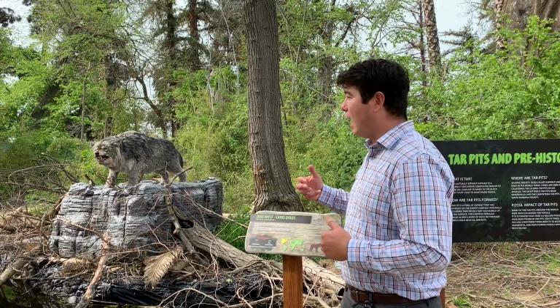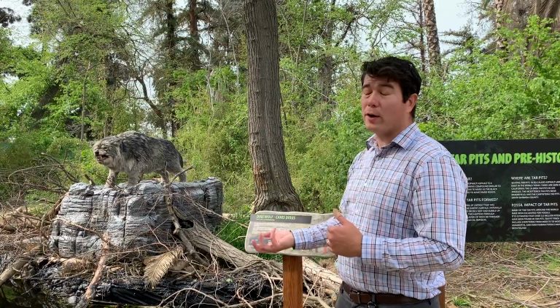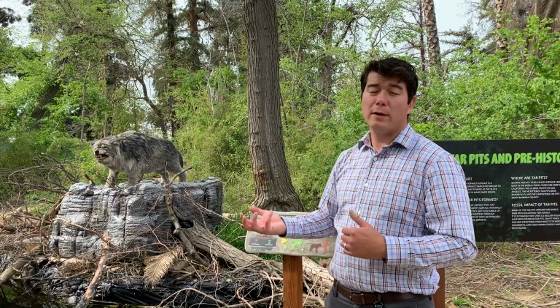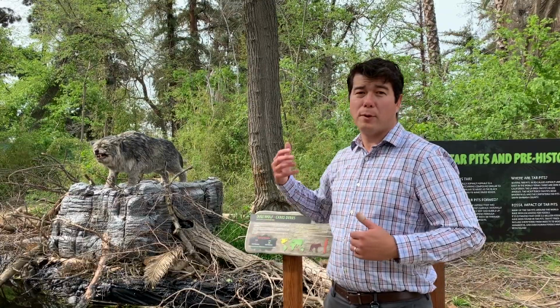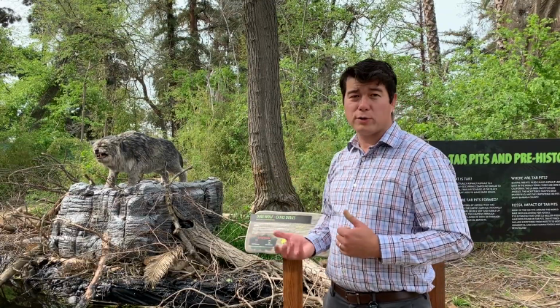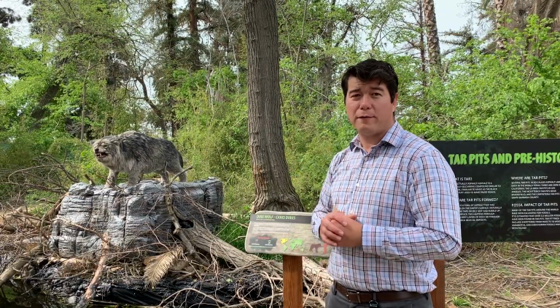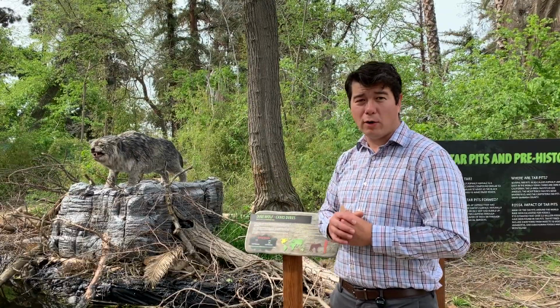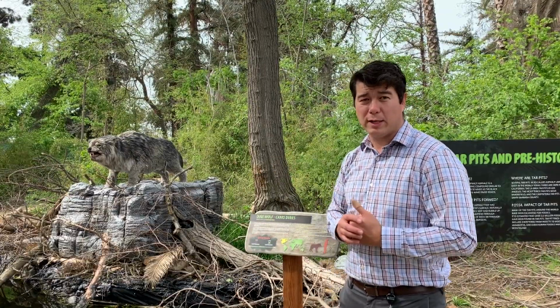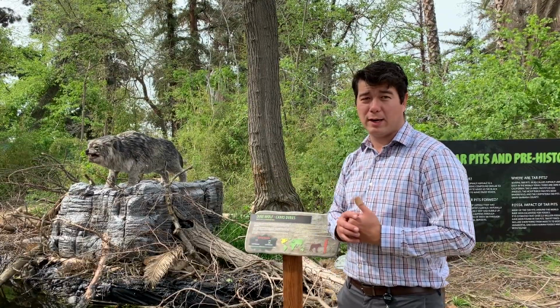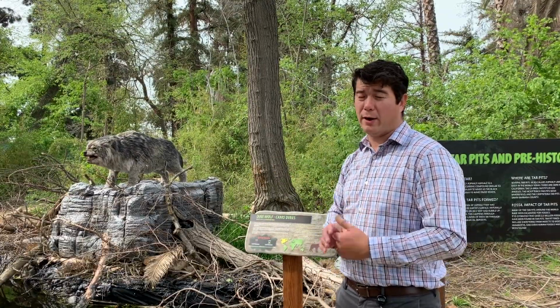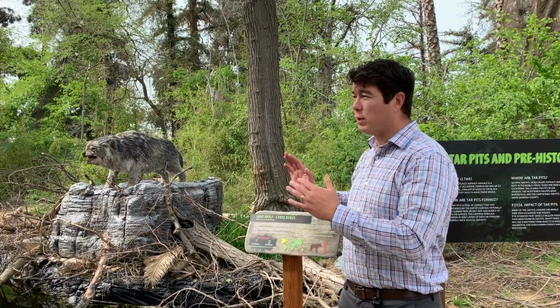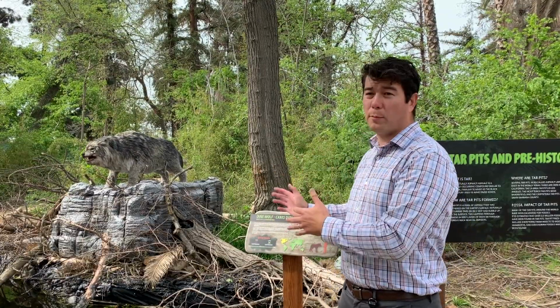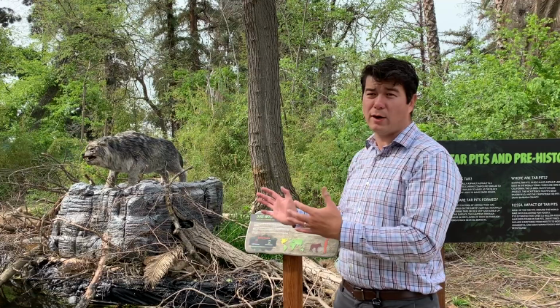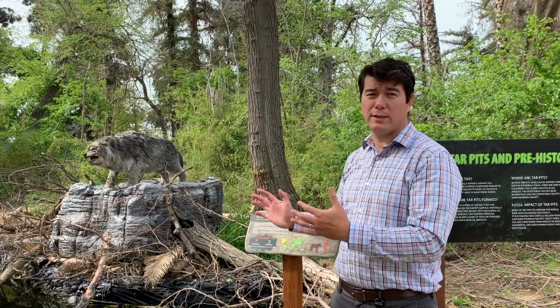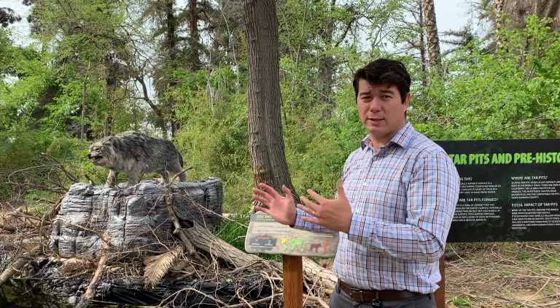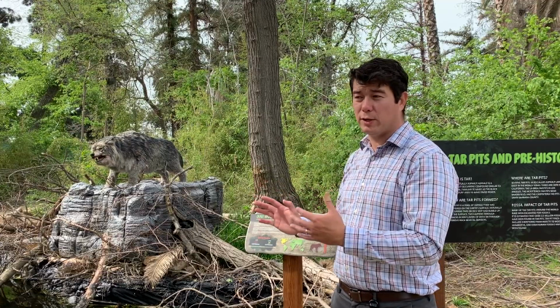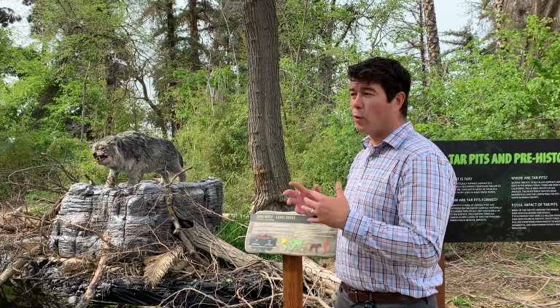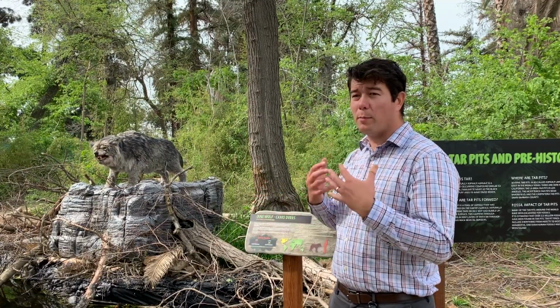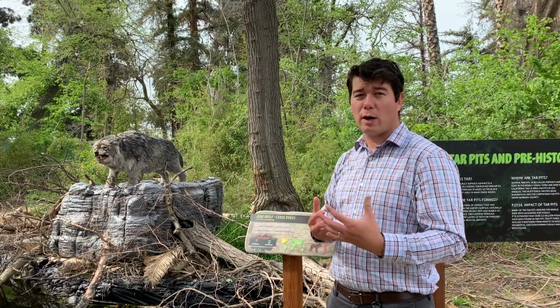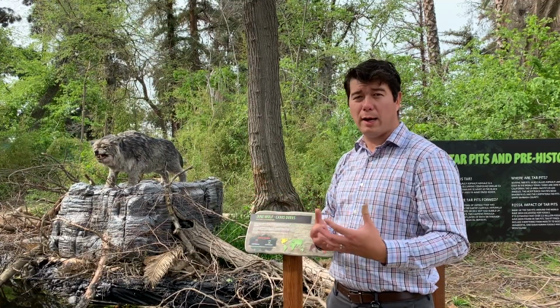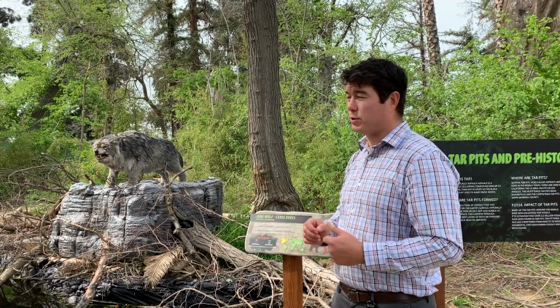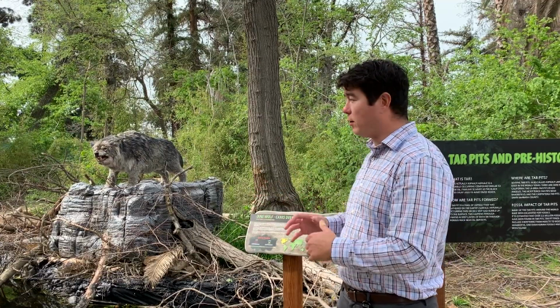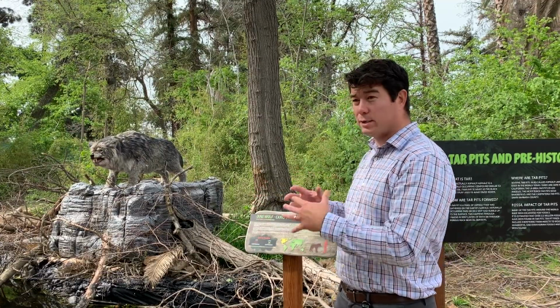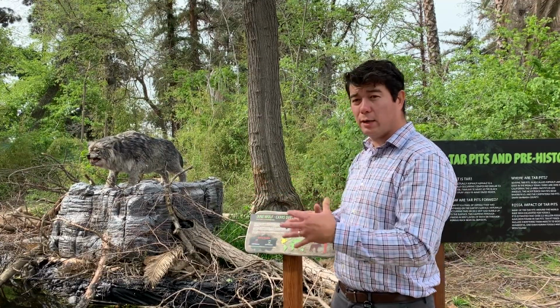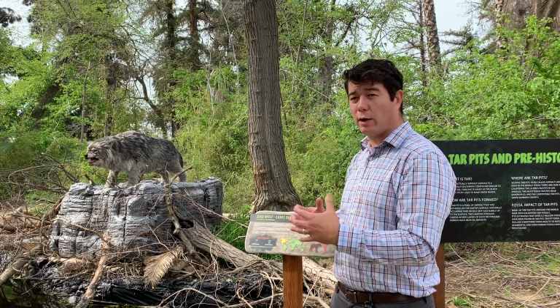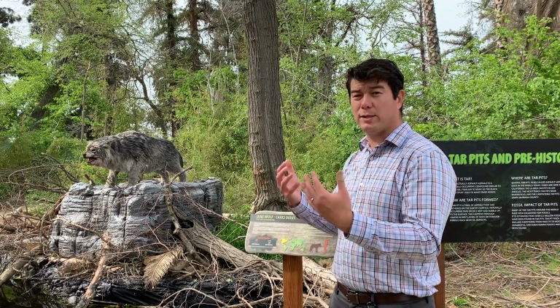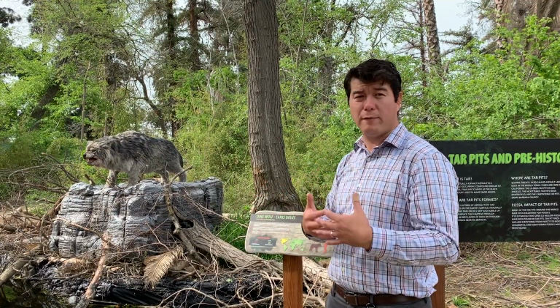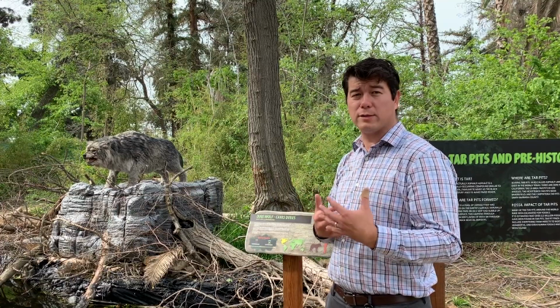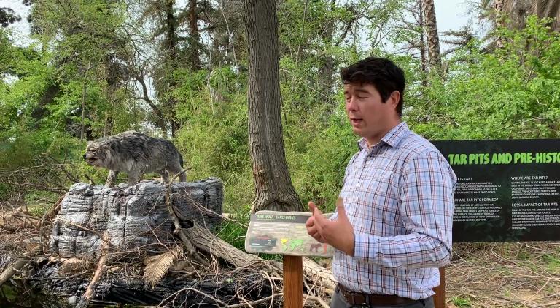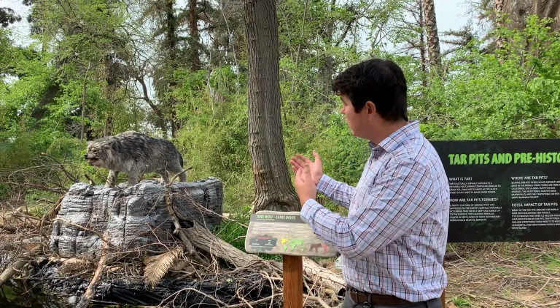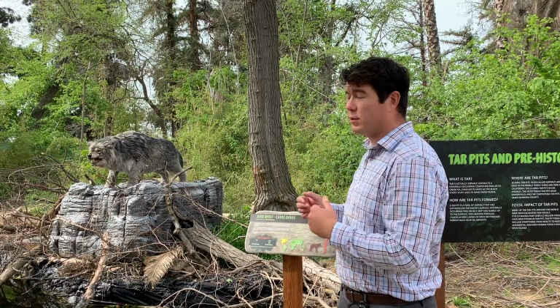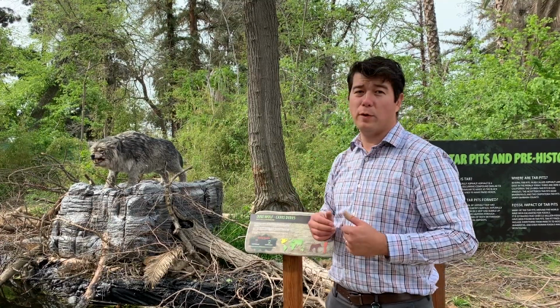However, predators would often also get stuck in there. In the La Brea tar pits in Los Angeles, one of the most common animals found stuck in those tar pits that we have fossils of today are dire wolves.